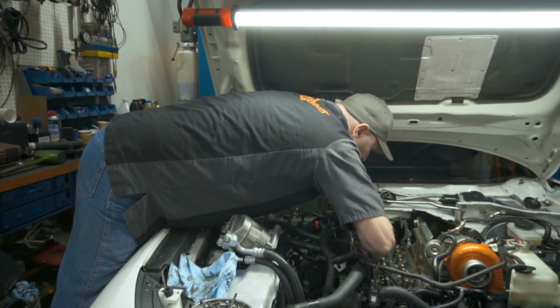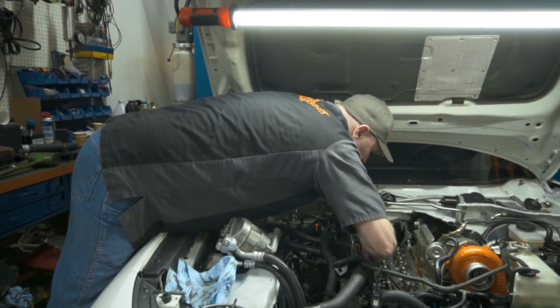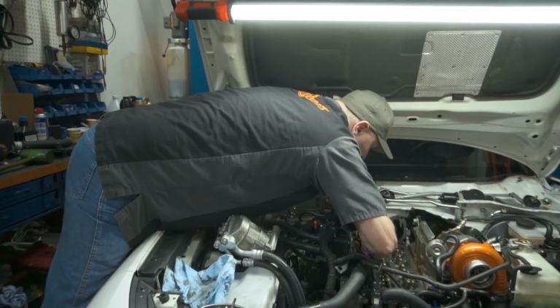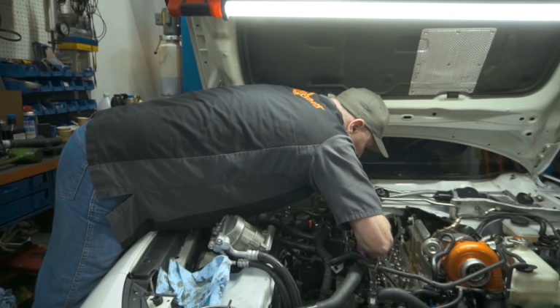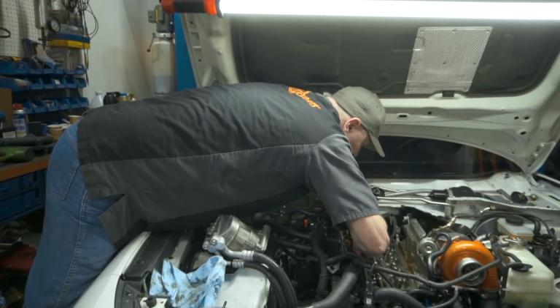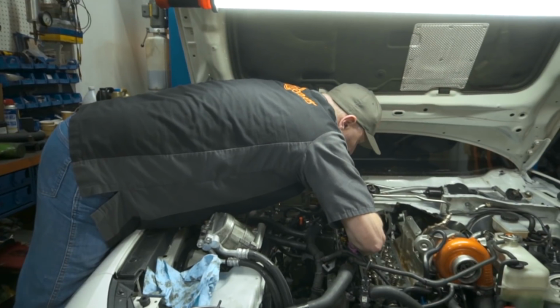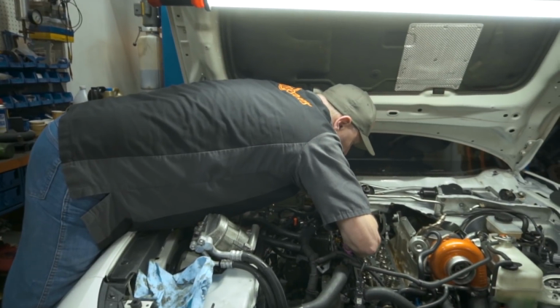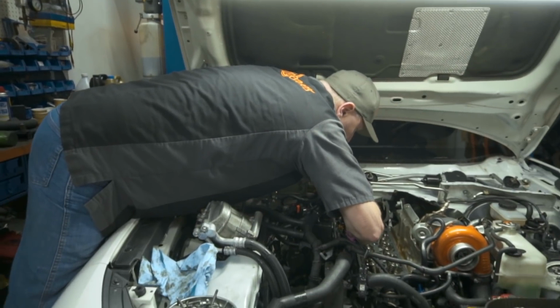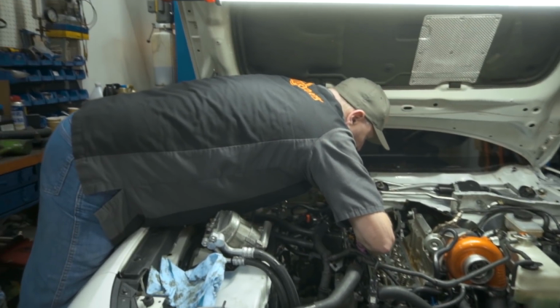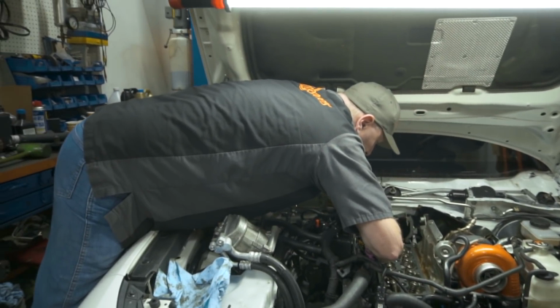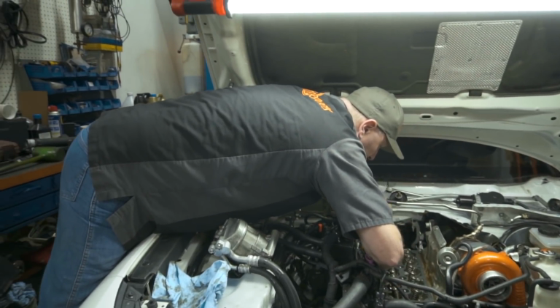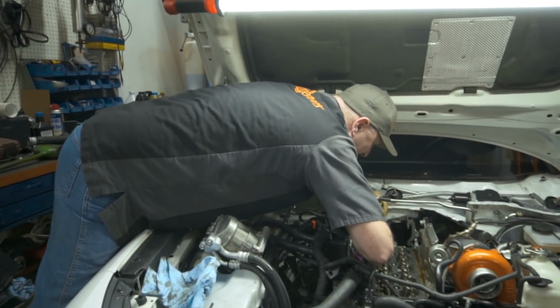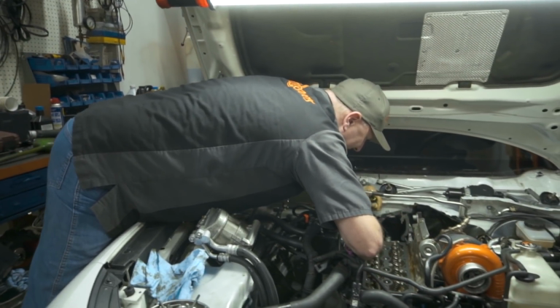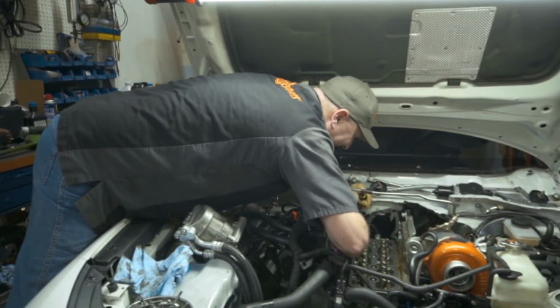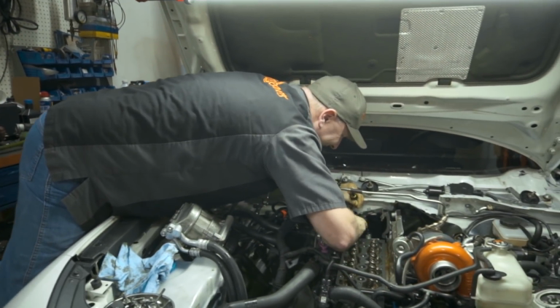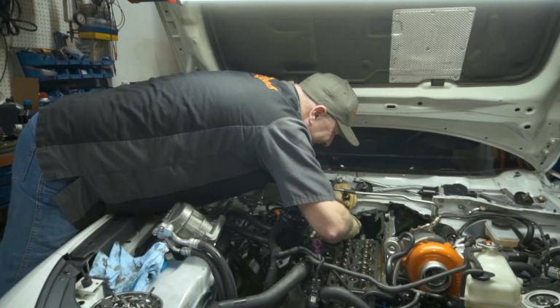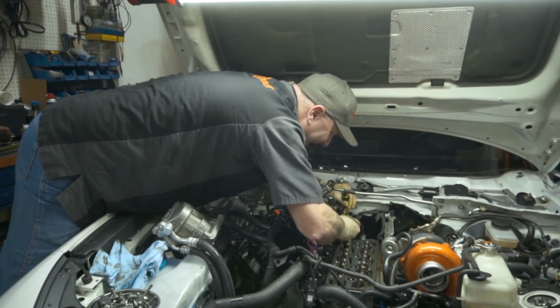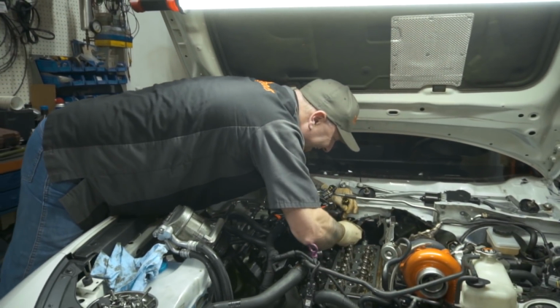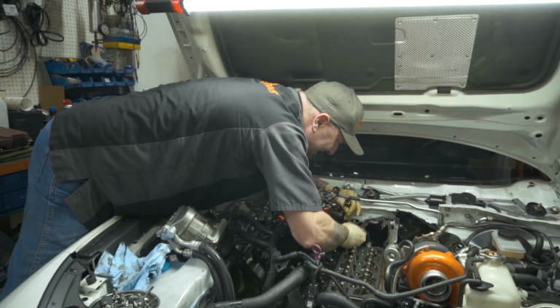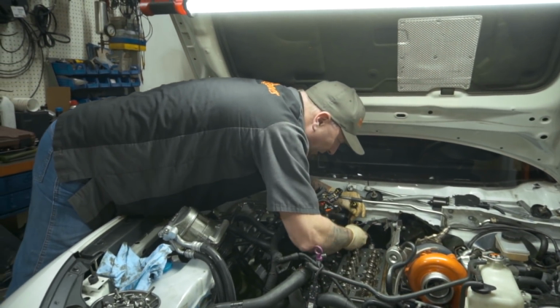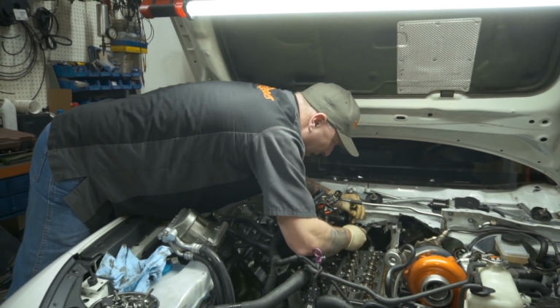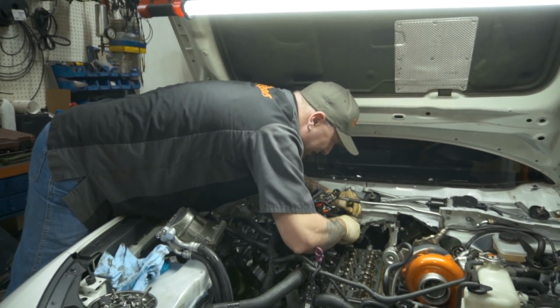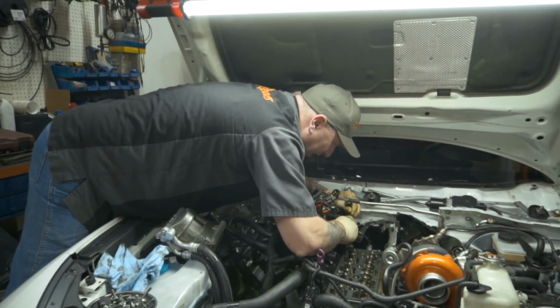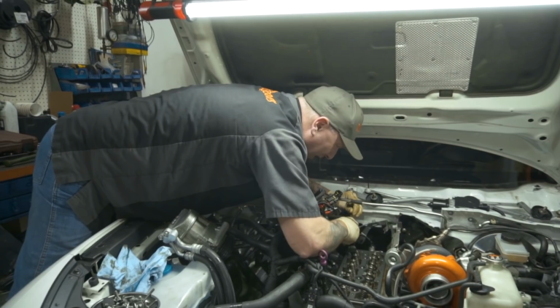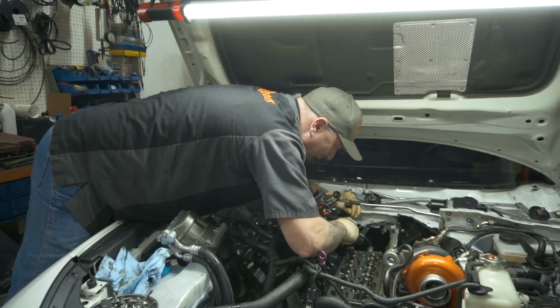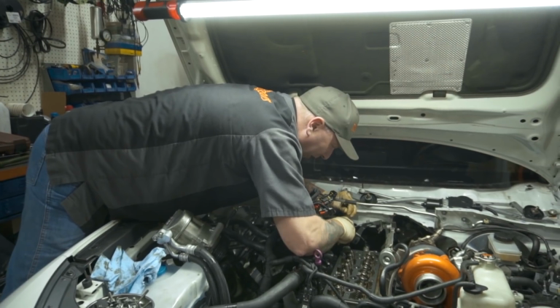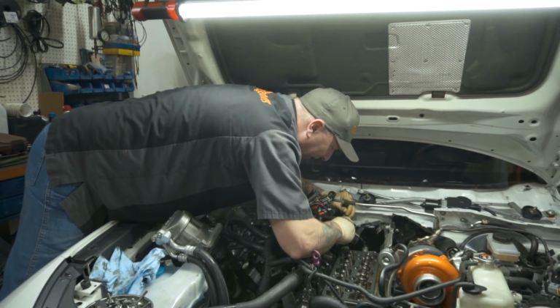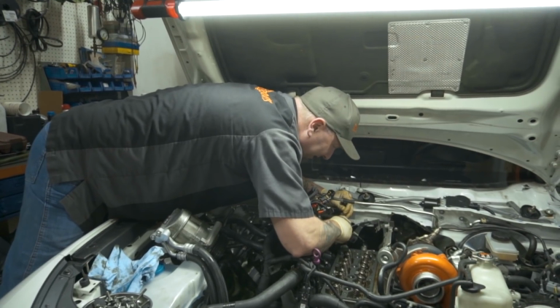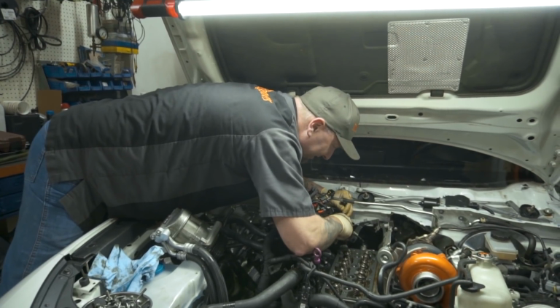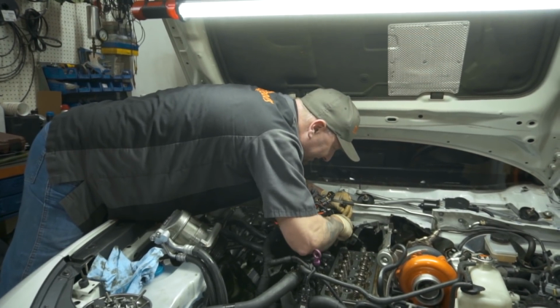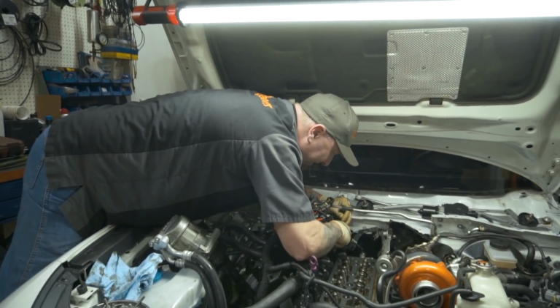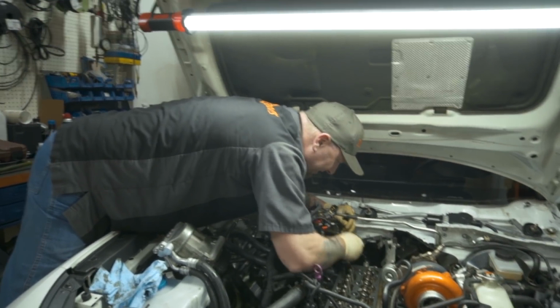In the aftermarket, a lot of tuners don't really like each other. Why would they like each other in the OEM world, right? Why would we get along? Tuners don't get along!